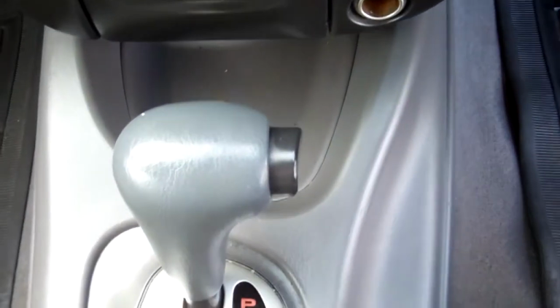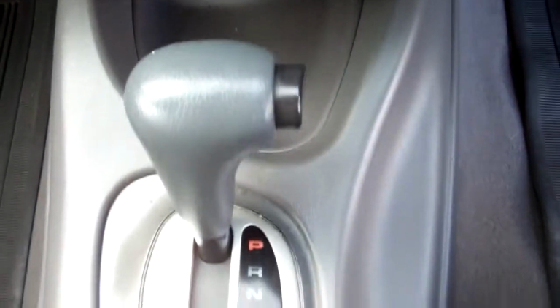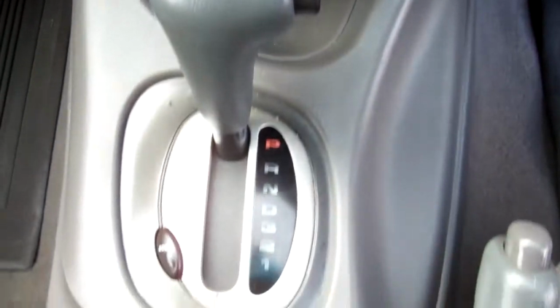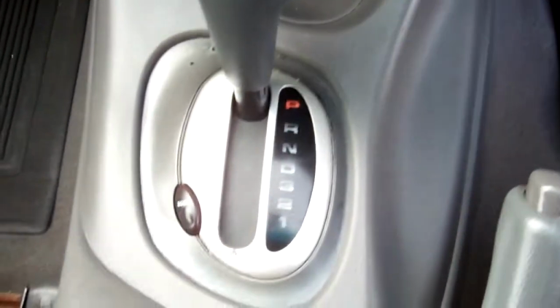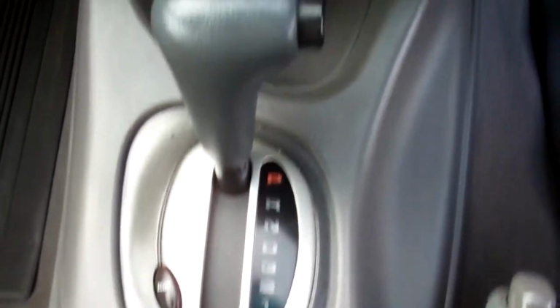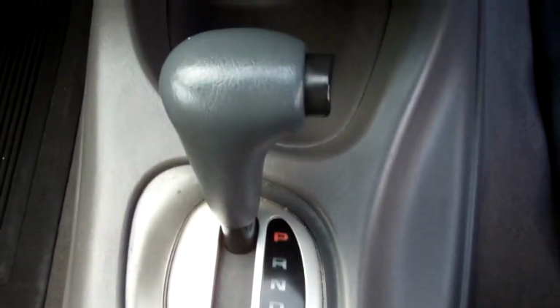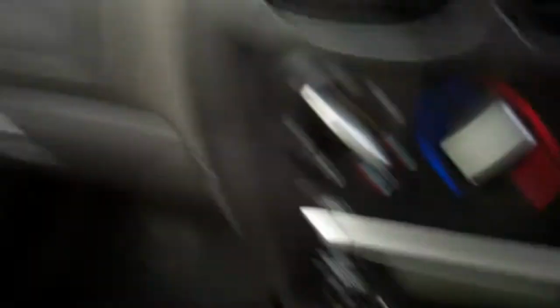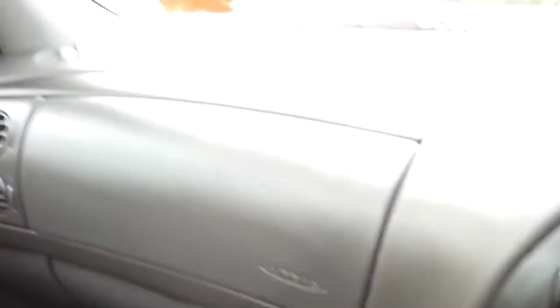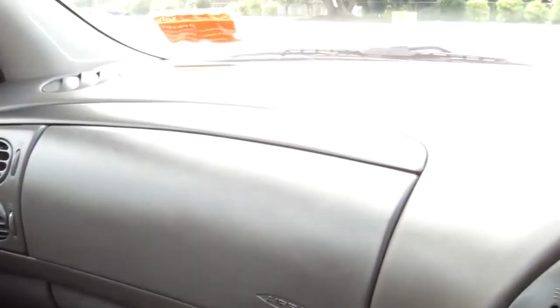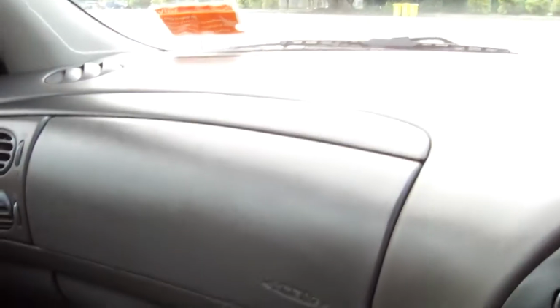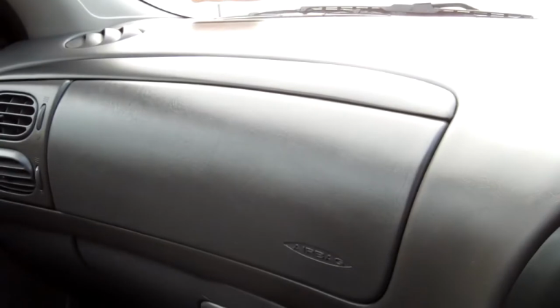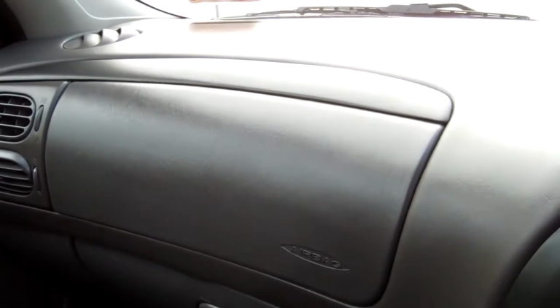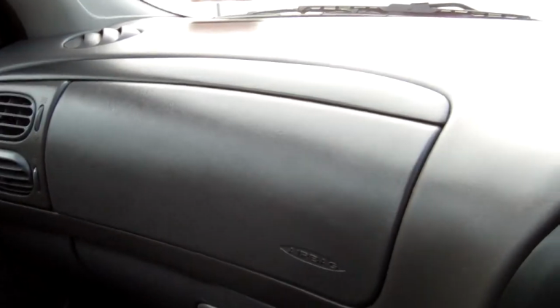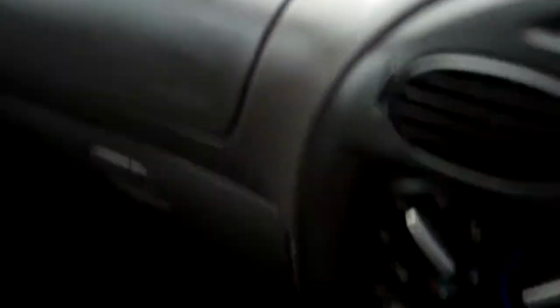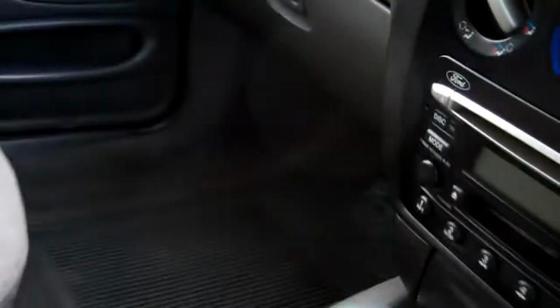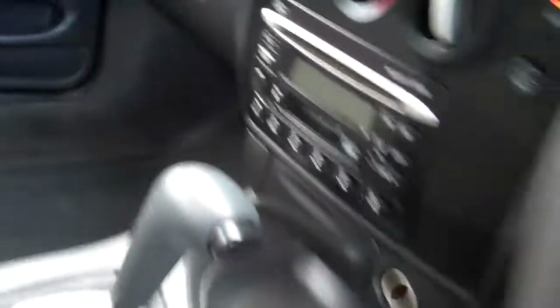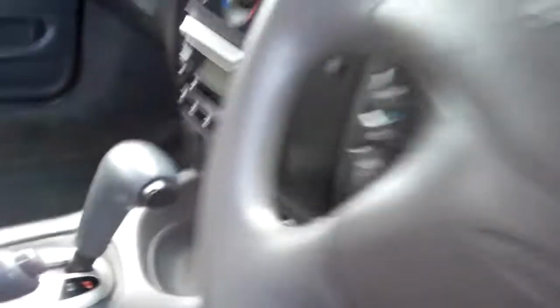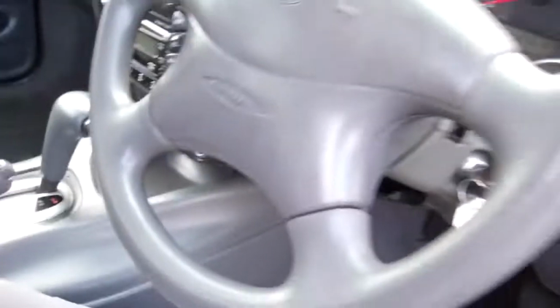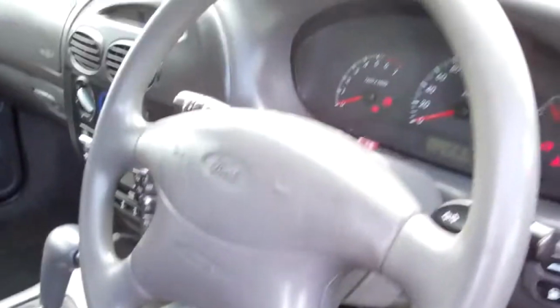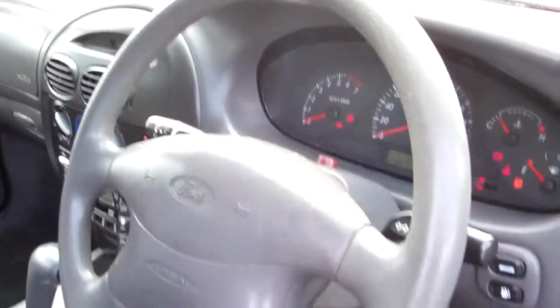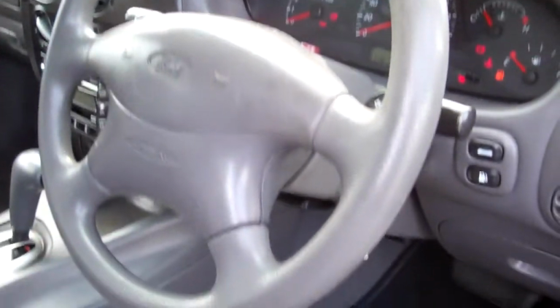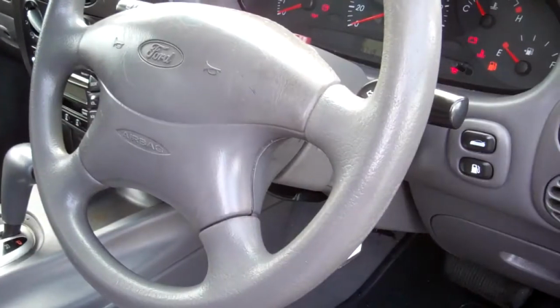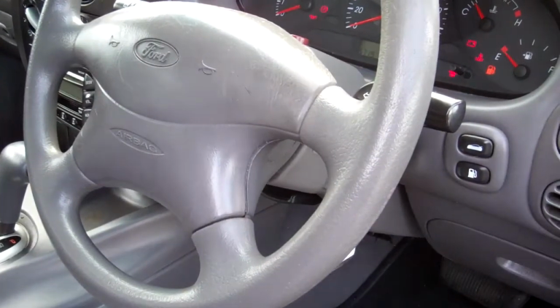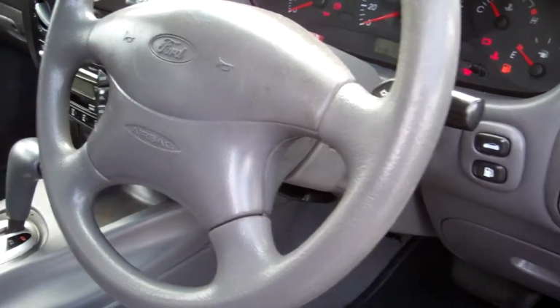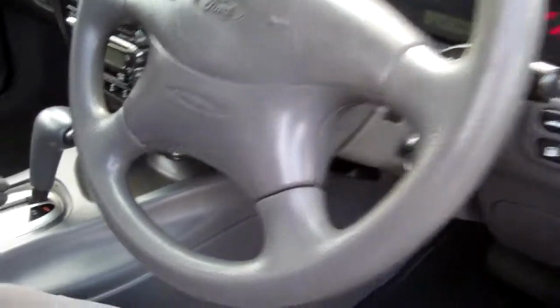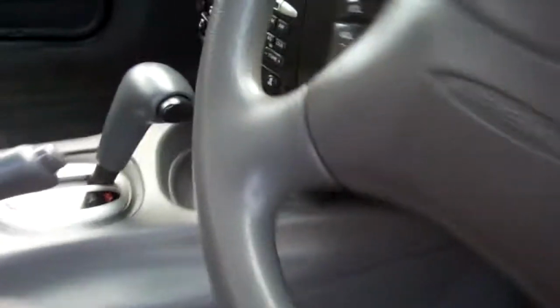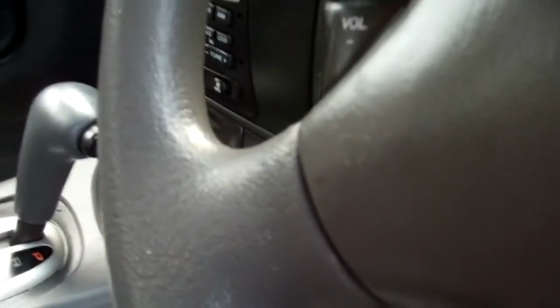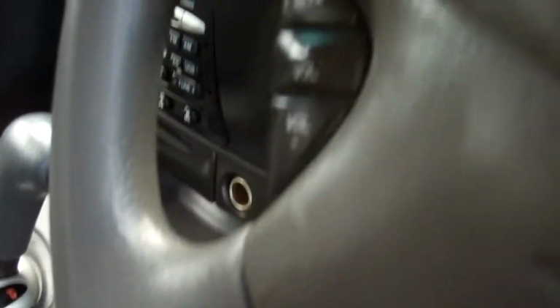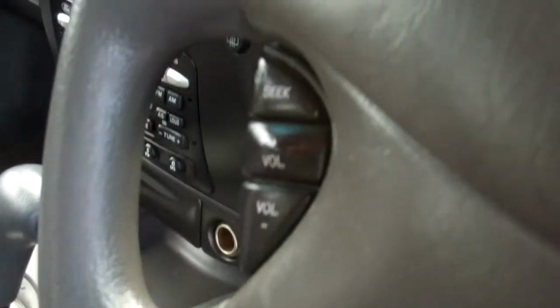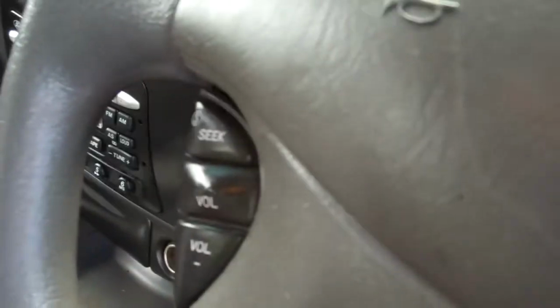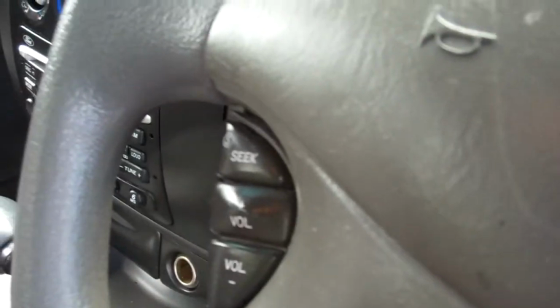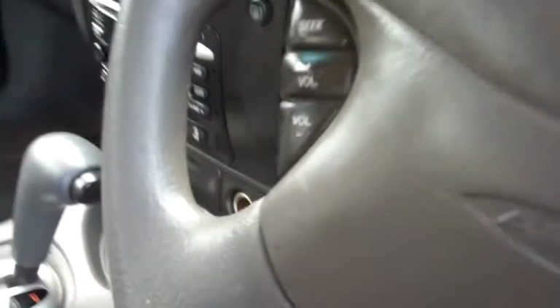Automatic model, so simple to drive. We've got a passenger airbag and a driver's airbag. Looks like you can control your volume too on that steering wheel.